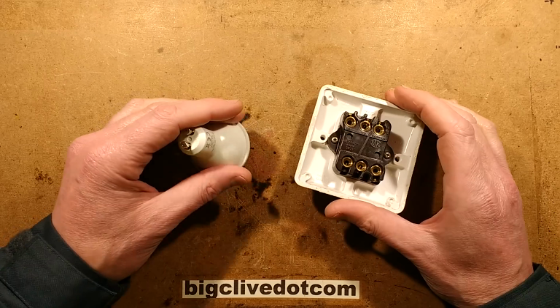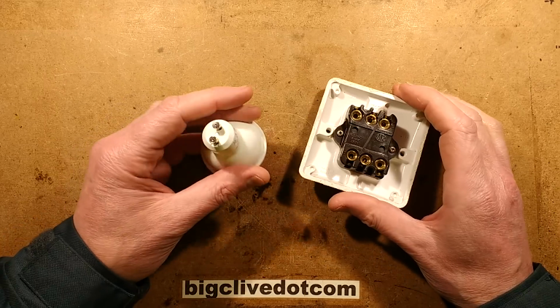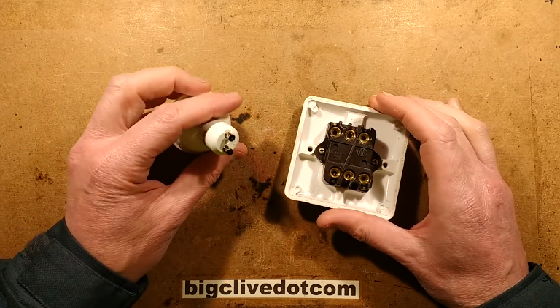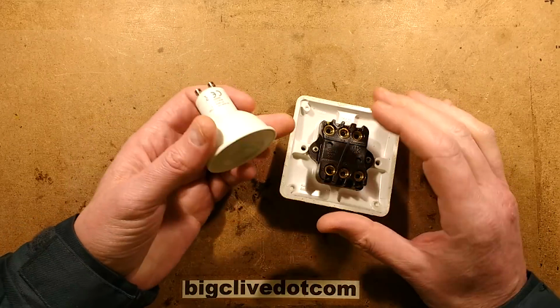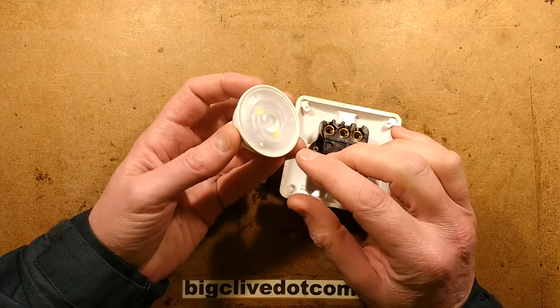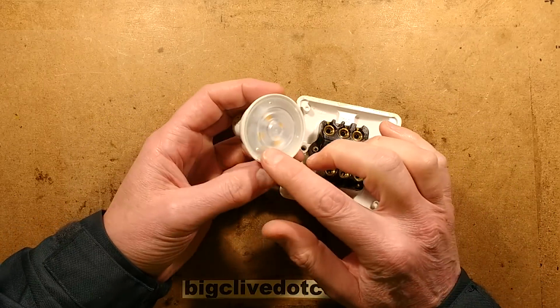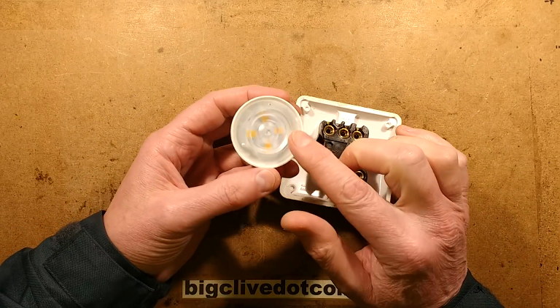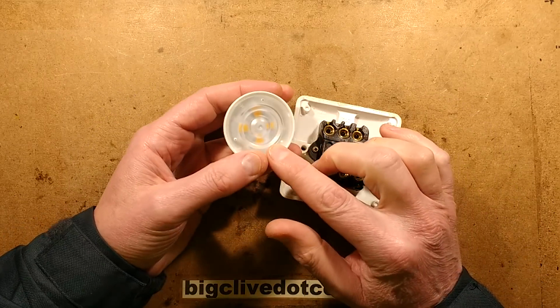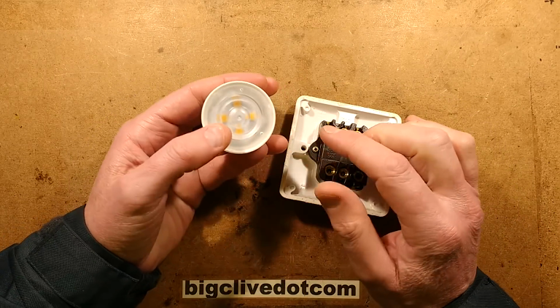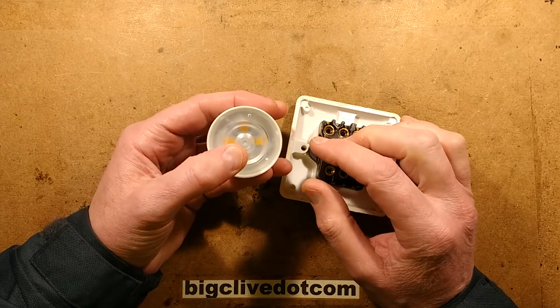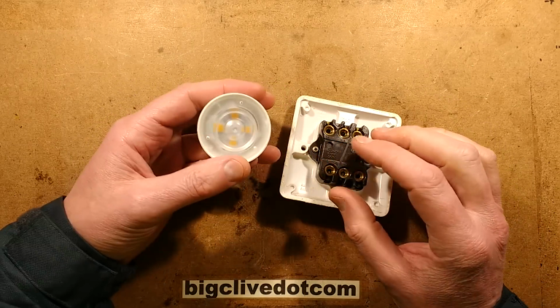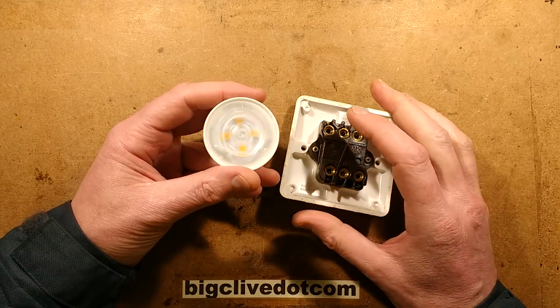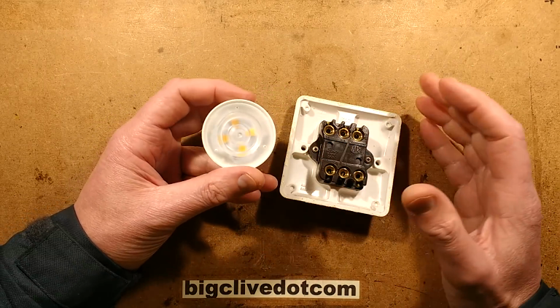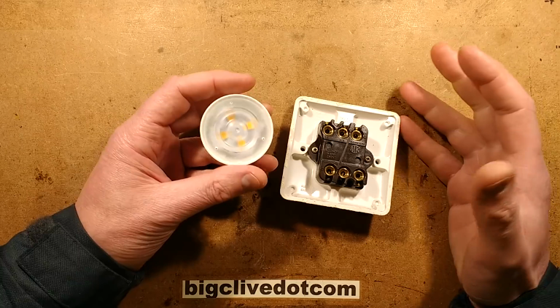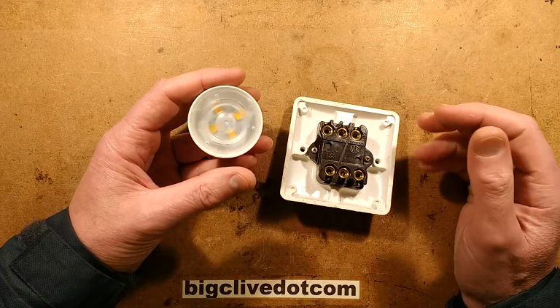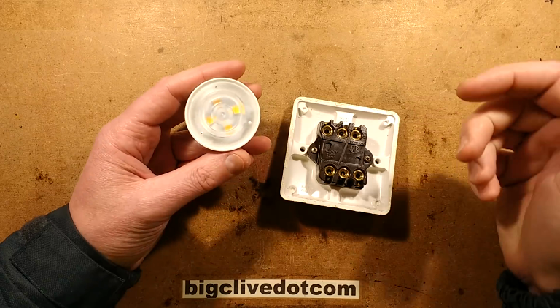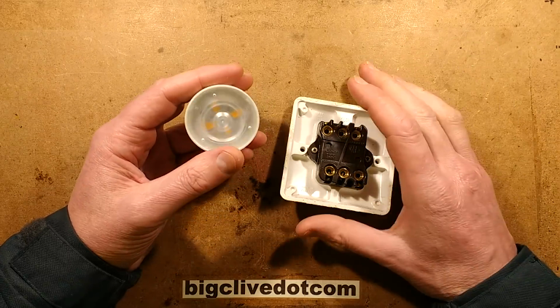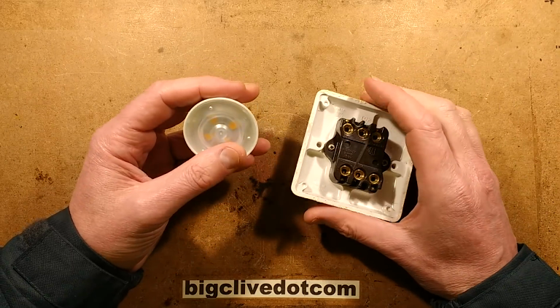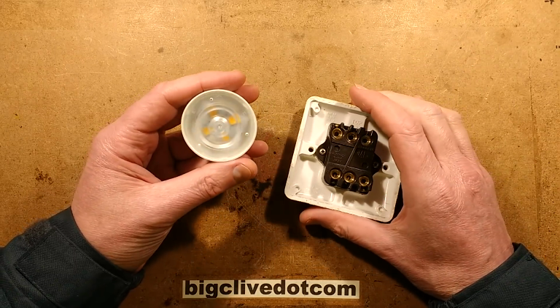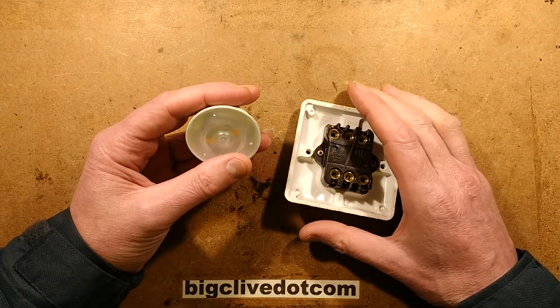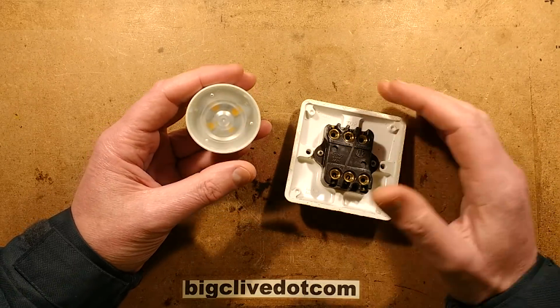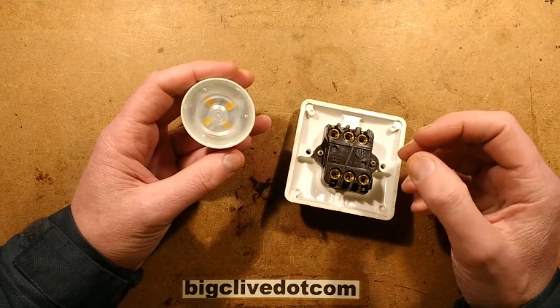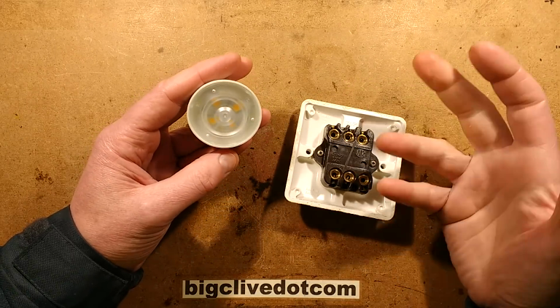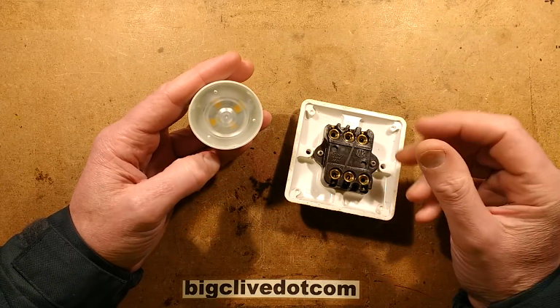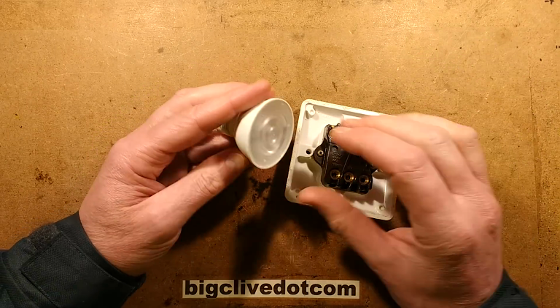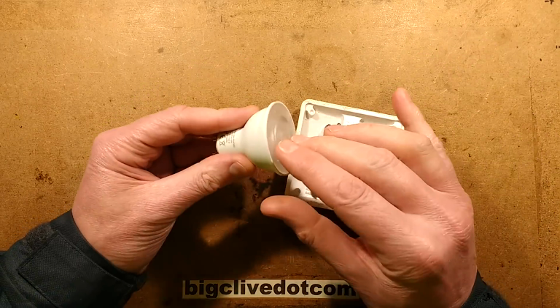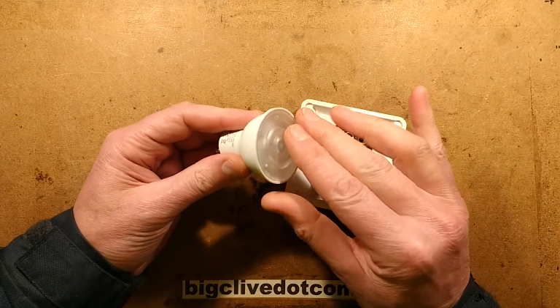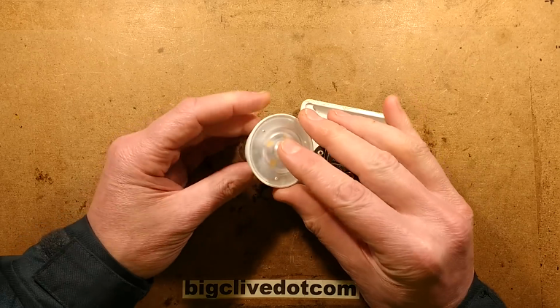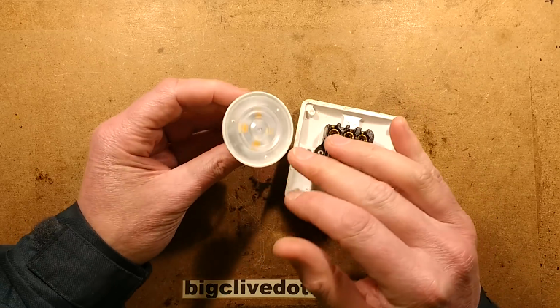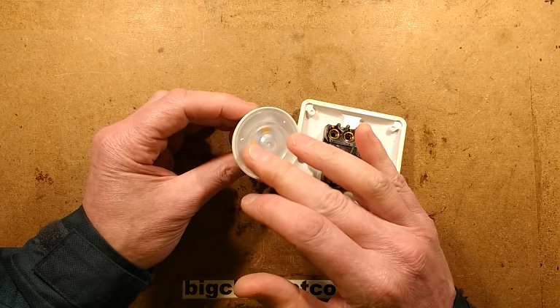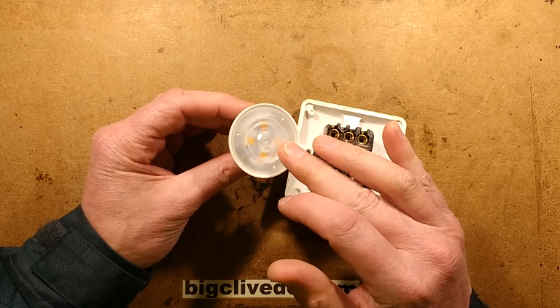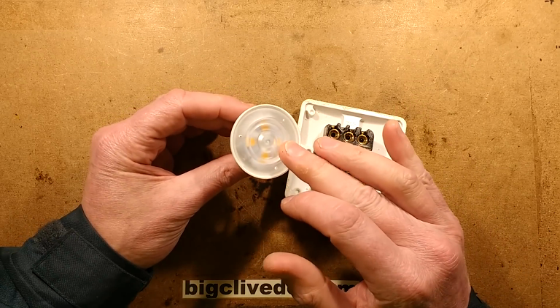A while ago I made a video about a Philips LED lamp that had failed. I turned the light switch on, there was a cracking noise and the lamp failed. I did an autopsy on the lamp and it turned out a fuse had failed inside it.